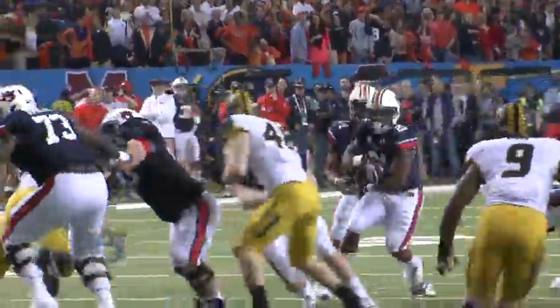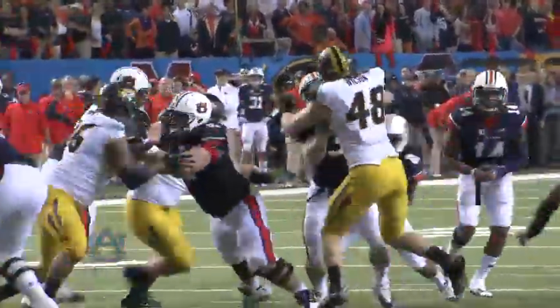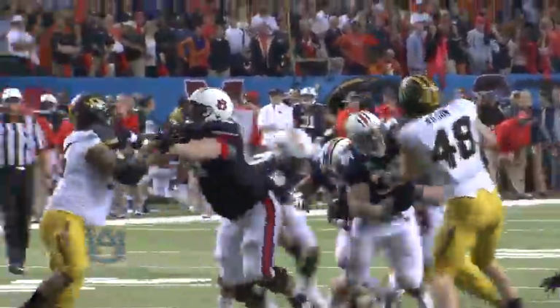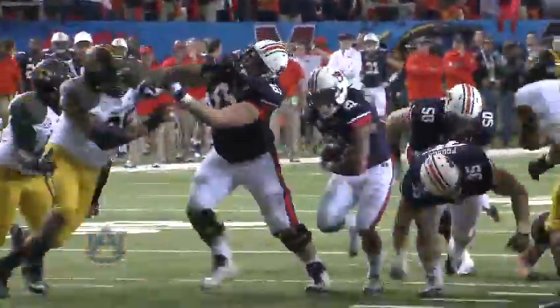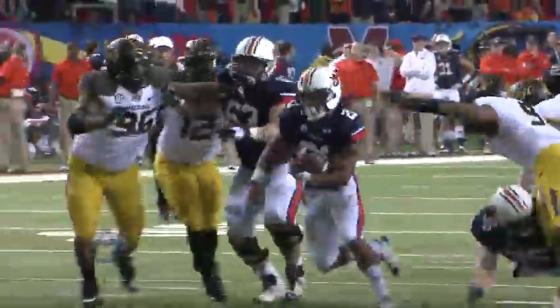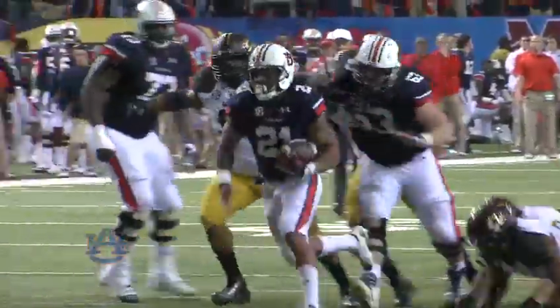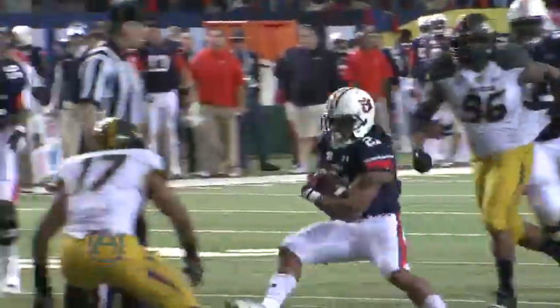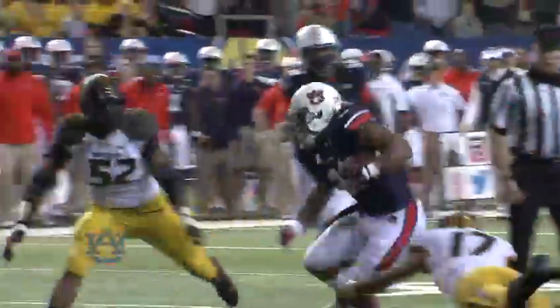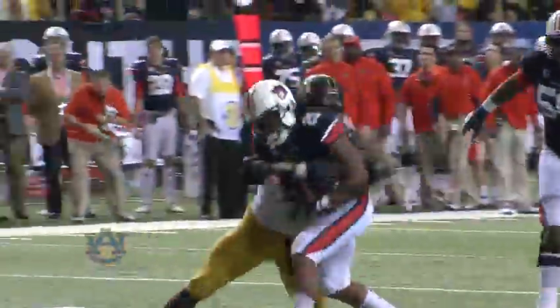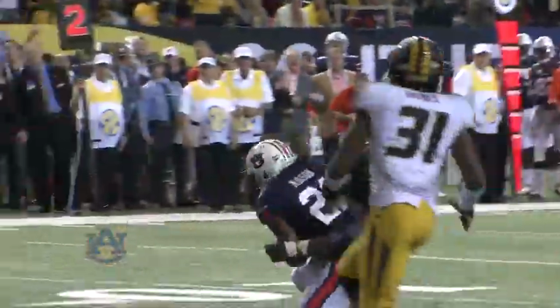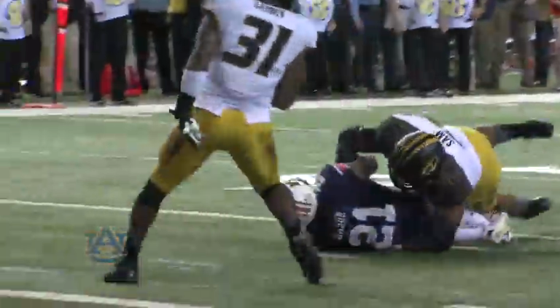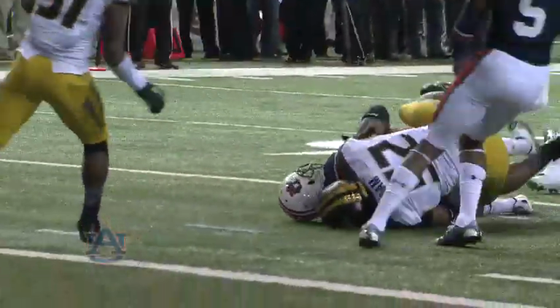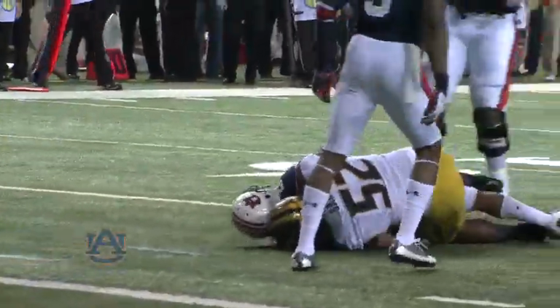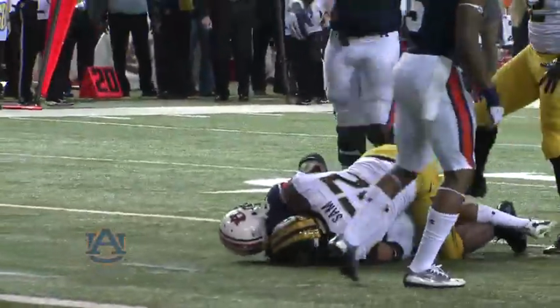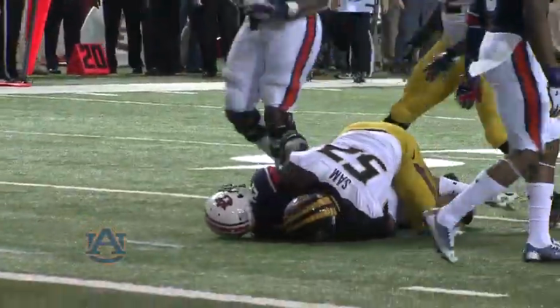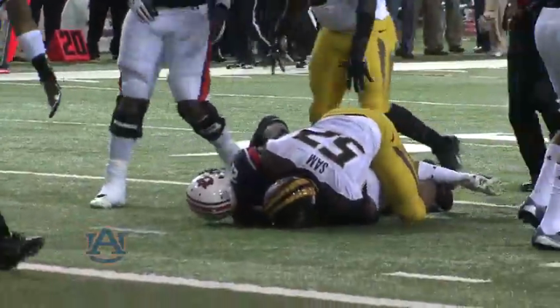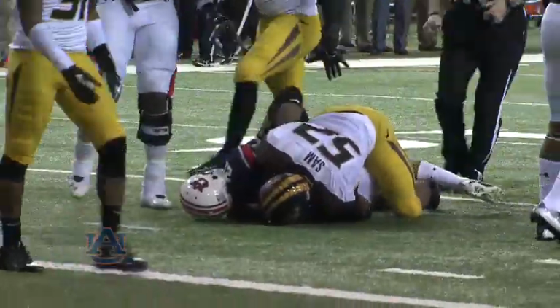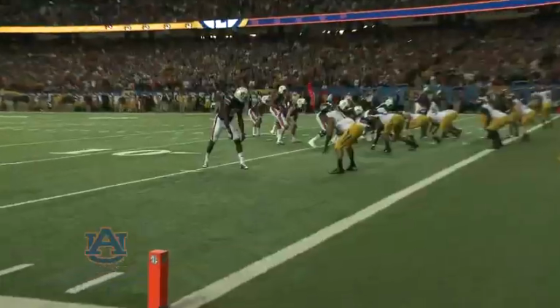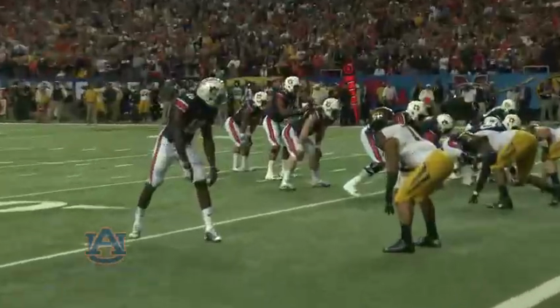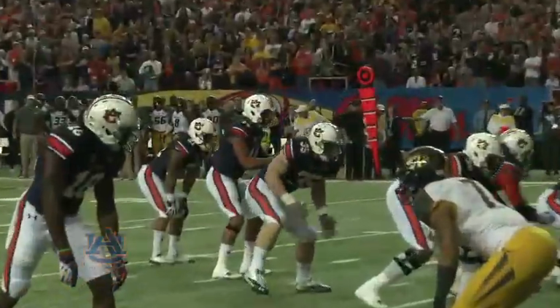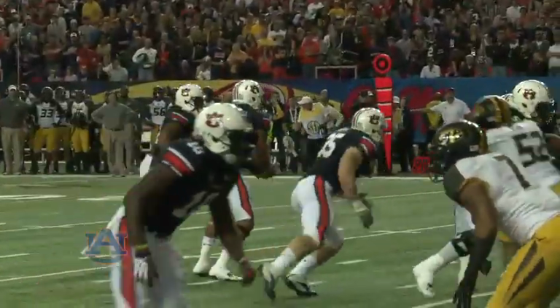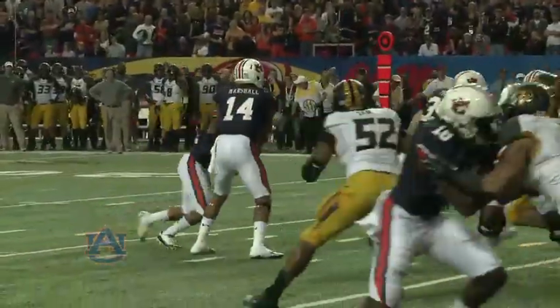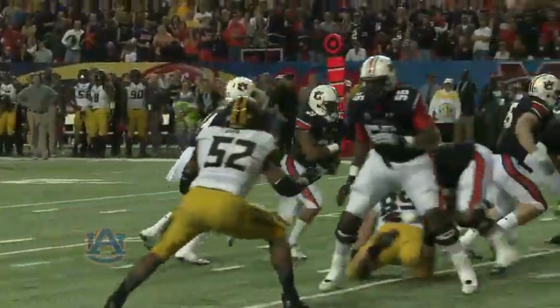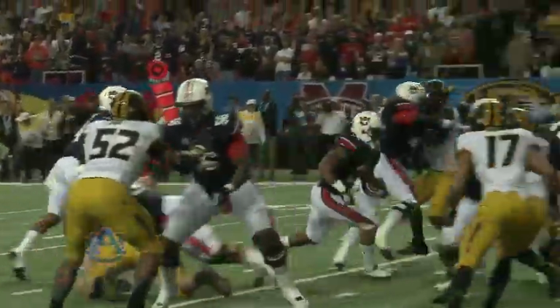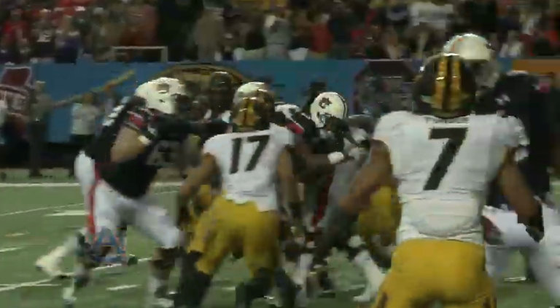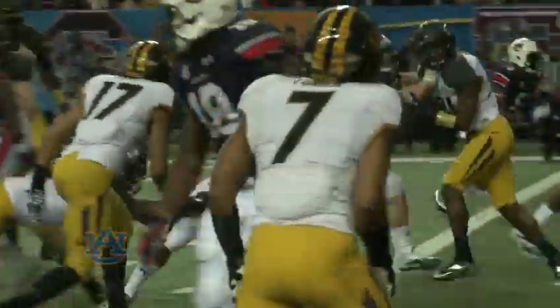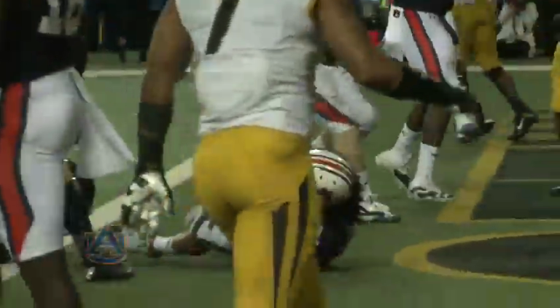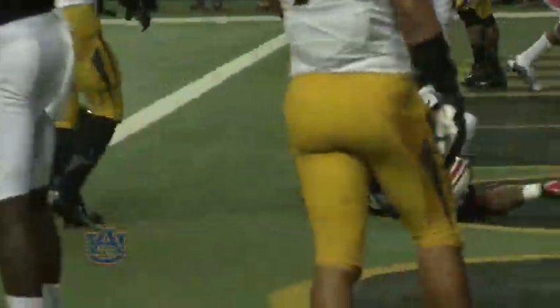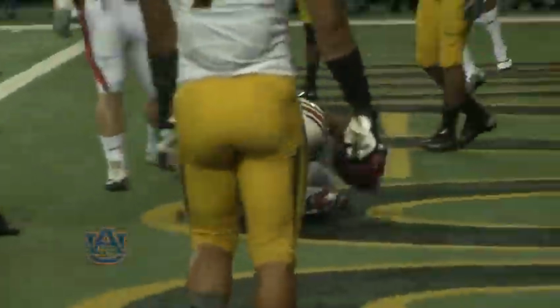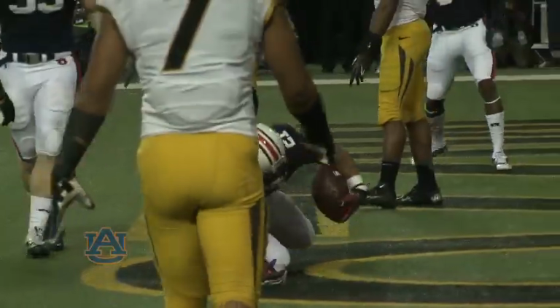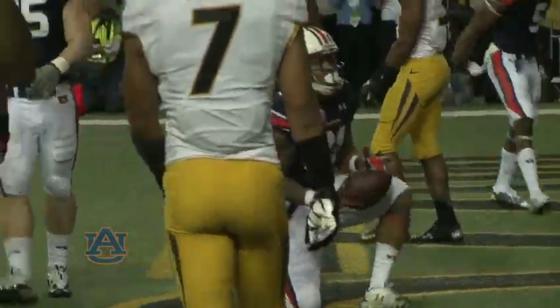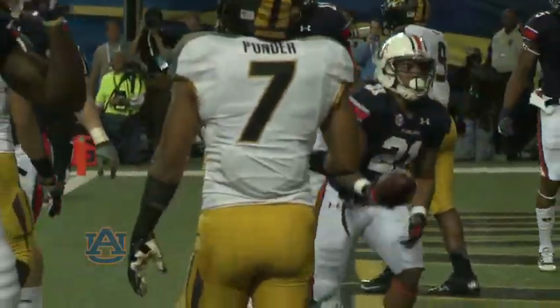Second down. Mason again with the first down. Breaks a tackle. Sidesteps the man. He's inside the 5, down to the 3. Mason again. Touchdown!